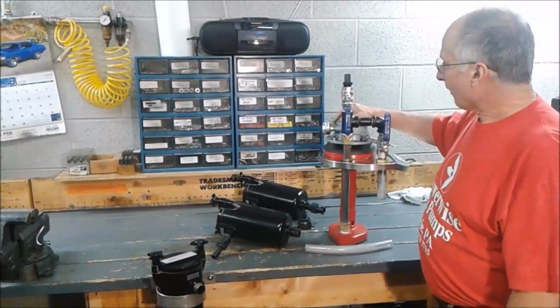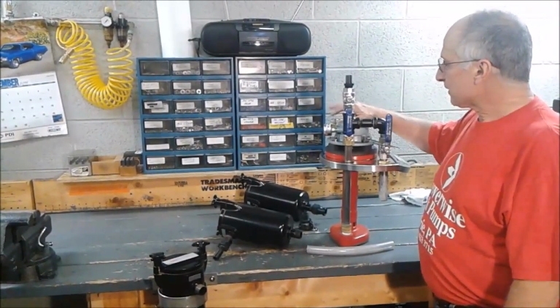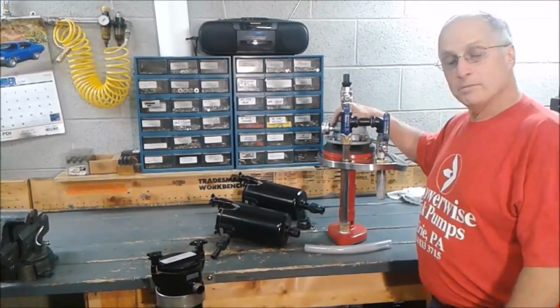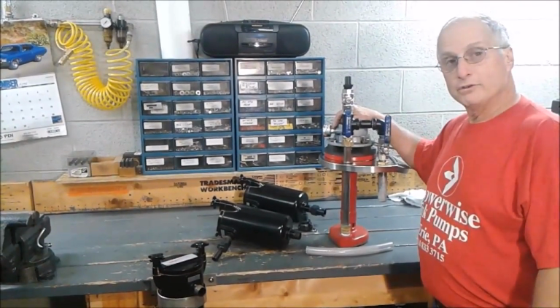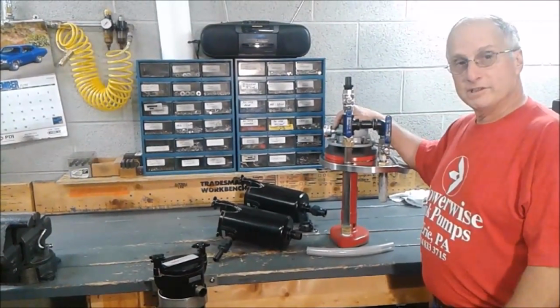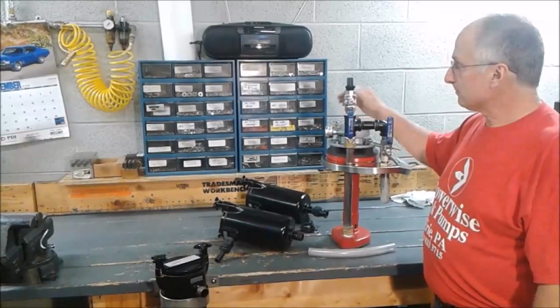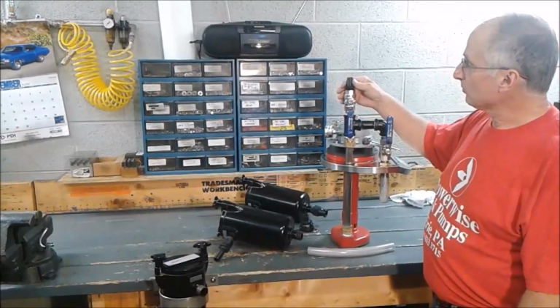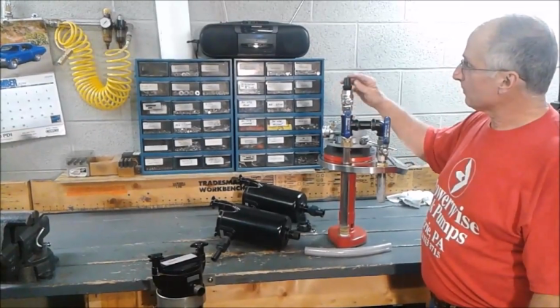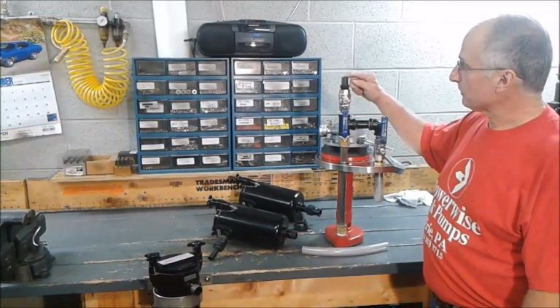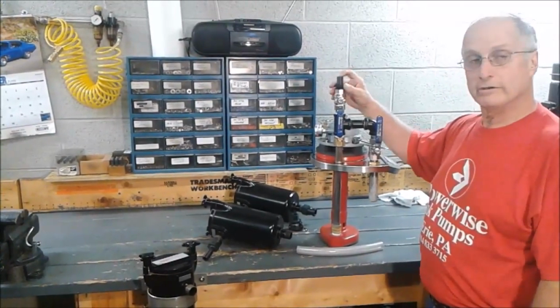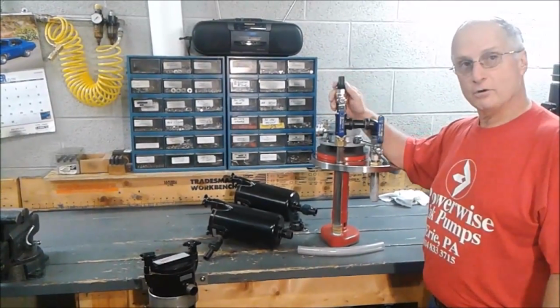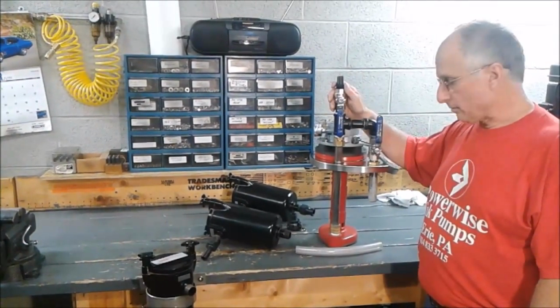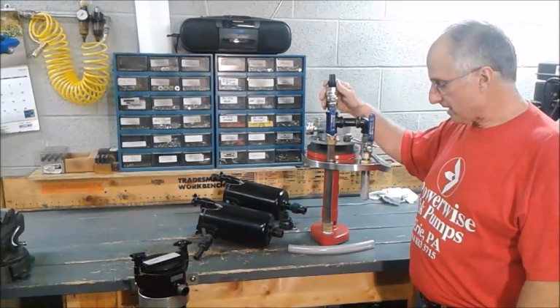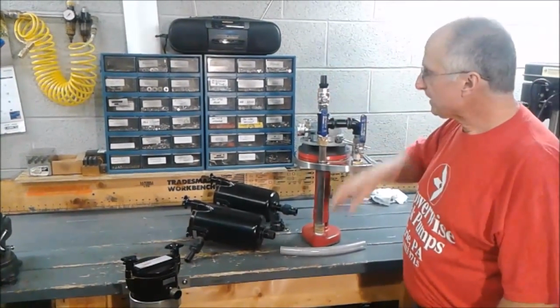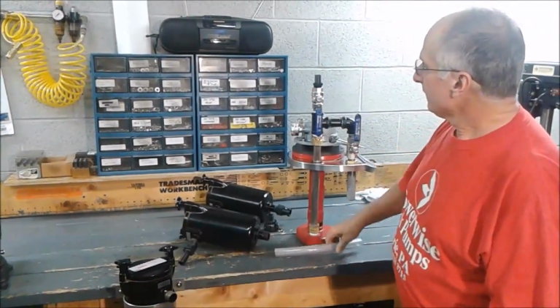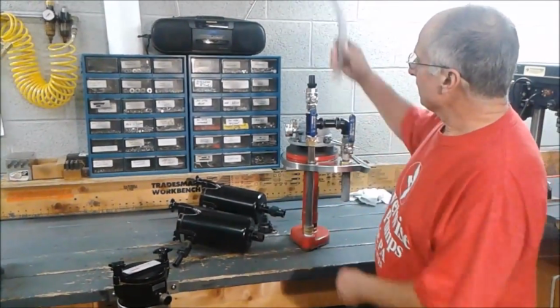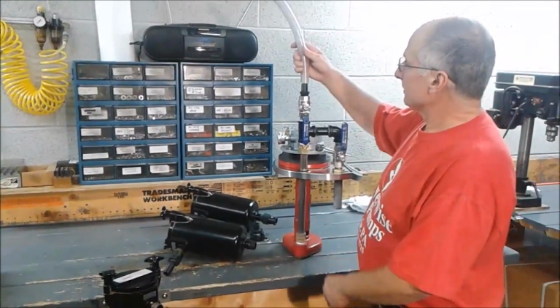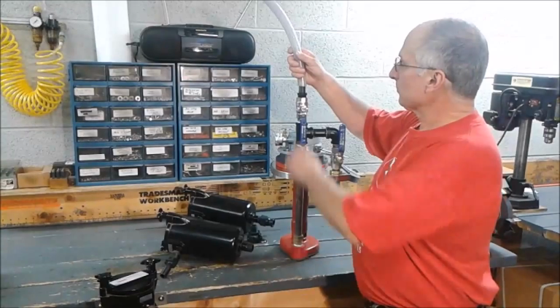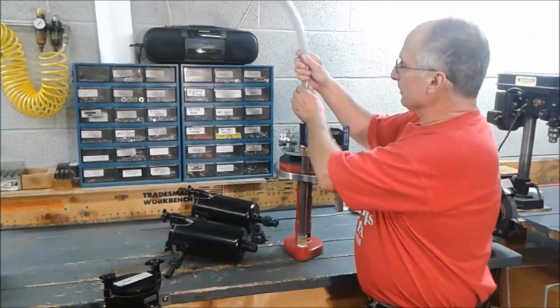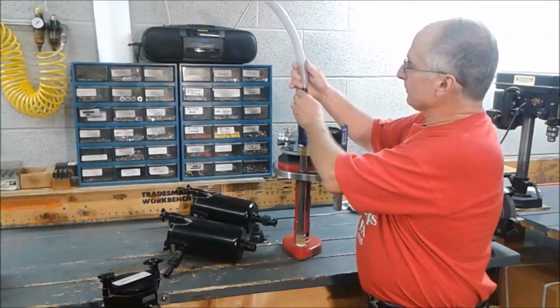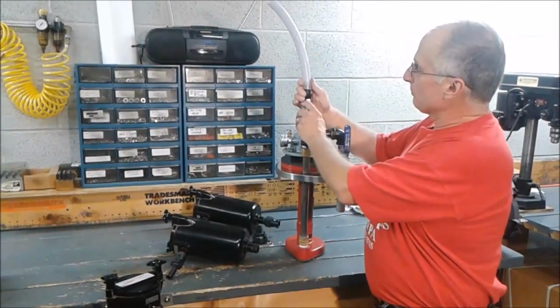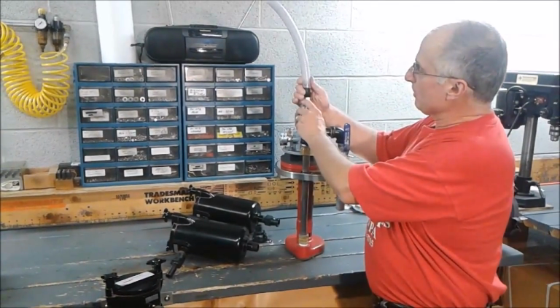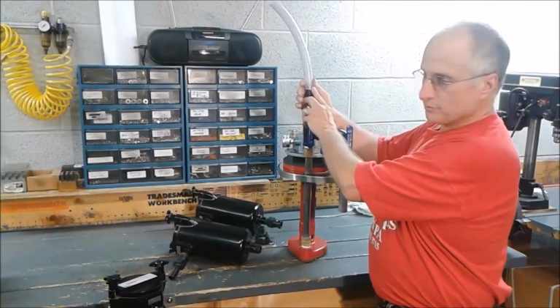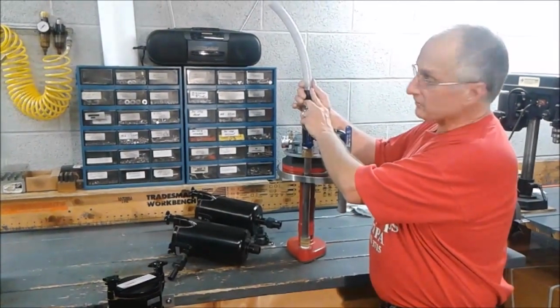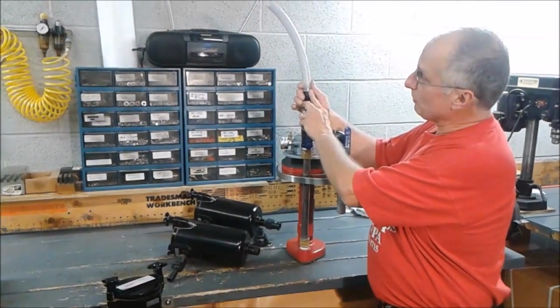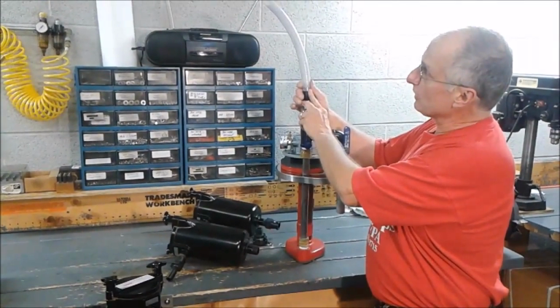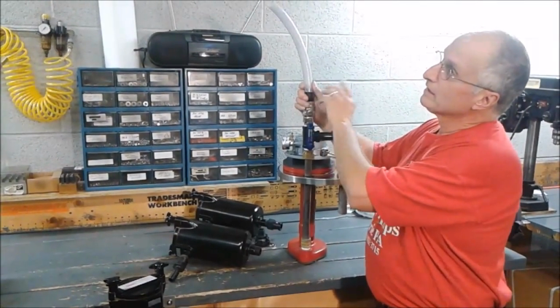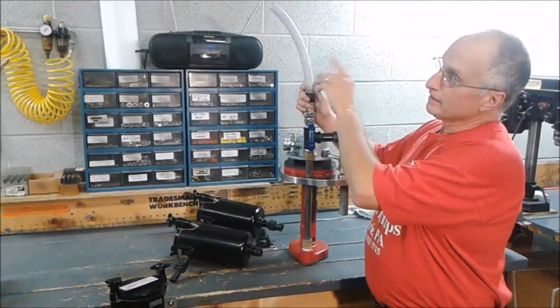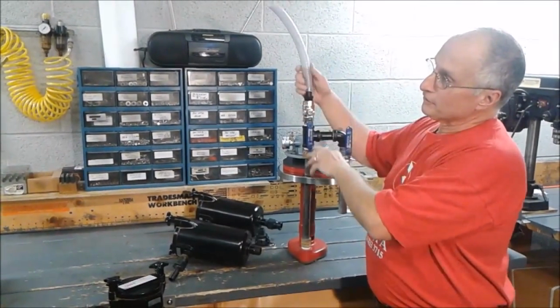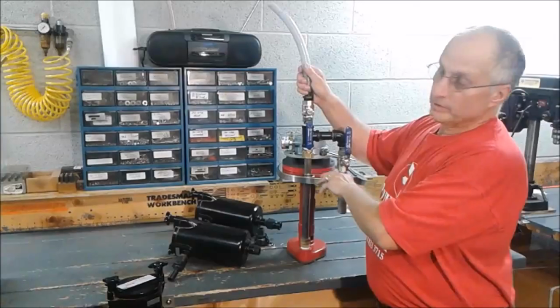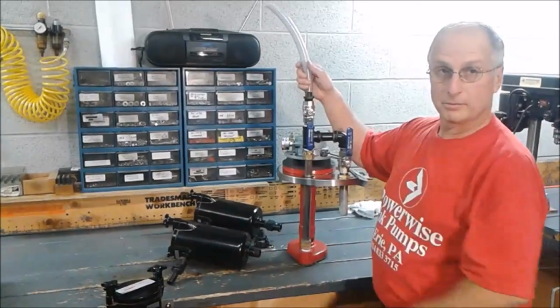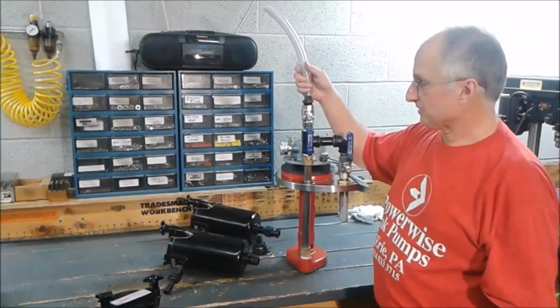Our standard pumps, when you receive them, normally come with a 3¼ inch hose barb on top and you would assemble your 3¼ inch hose with a stainless steel hose clamp and run your tubing up to the press.